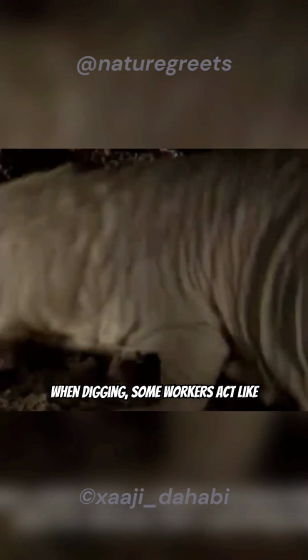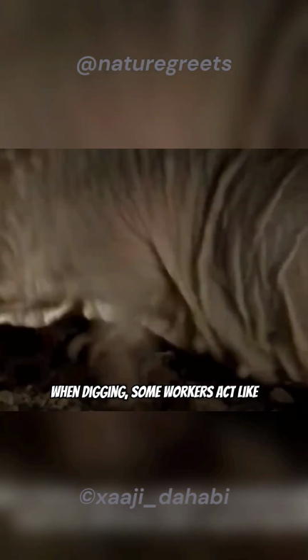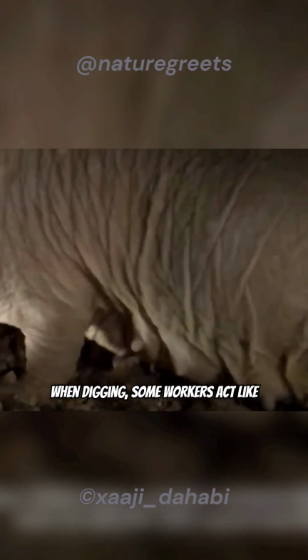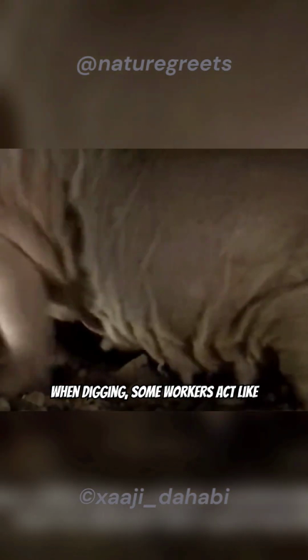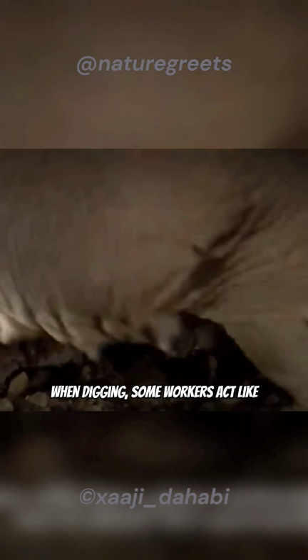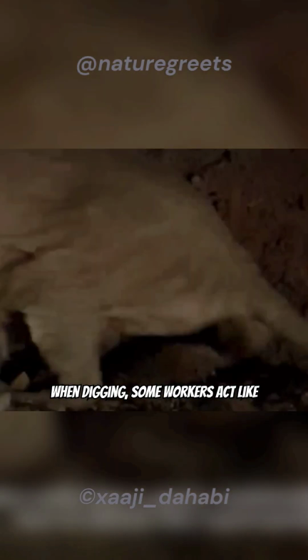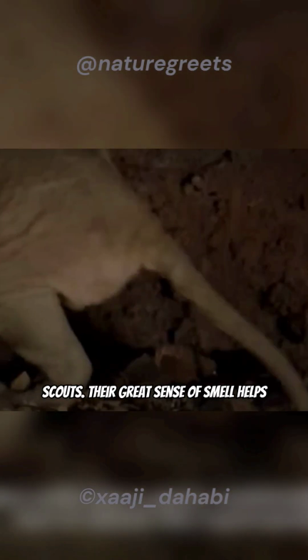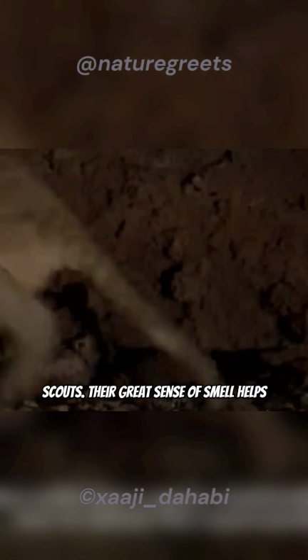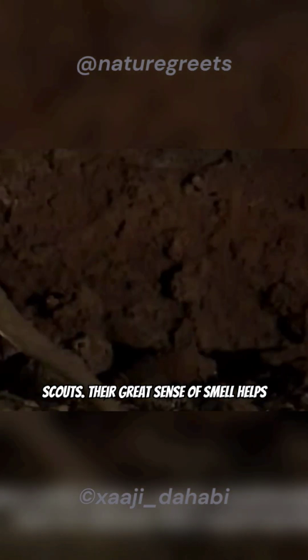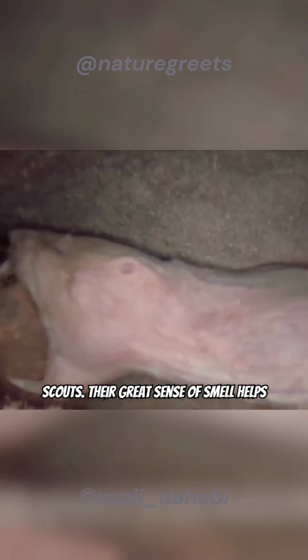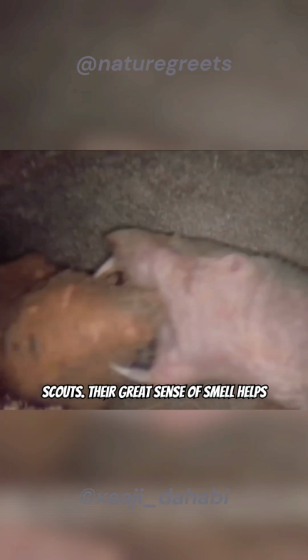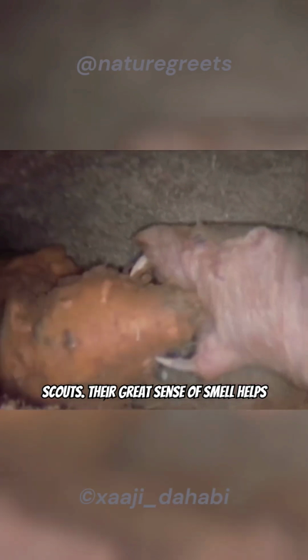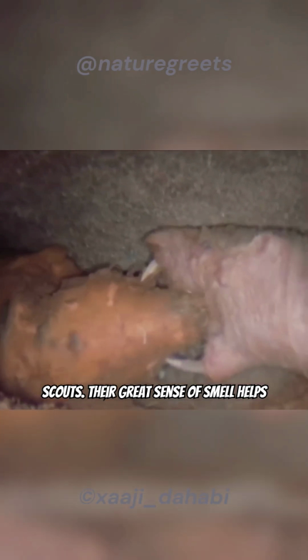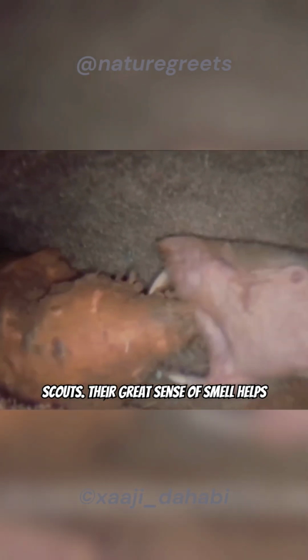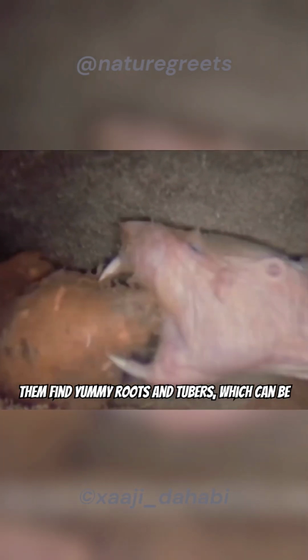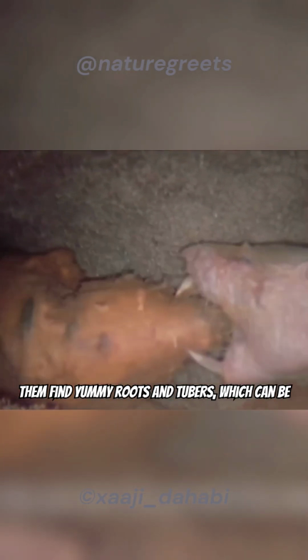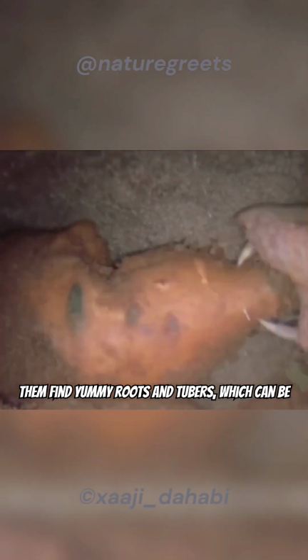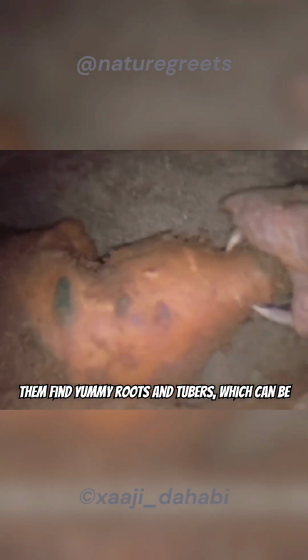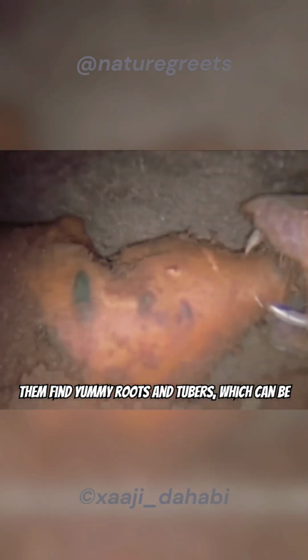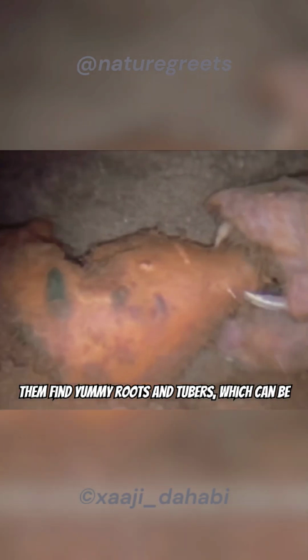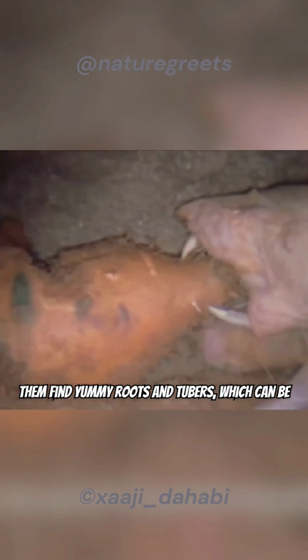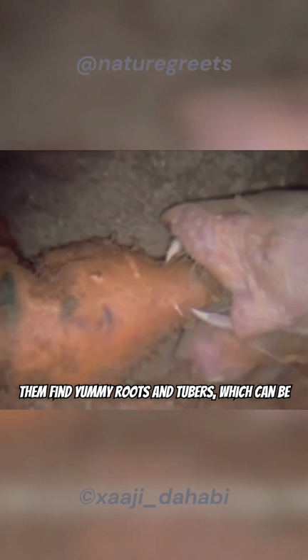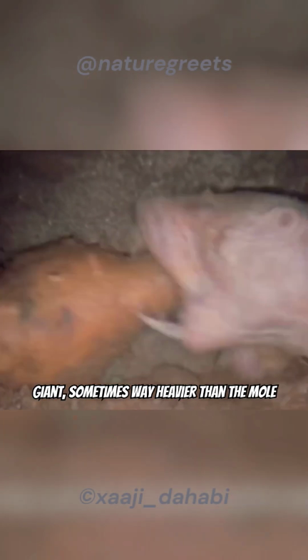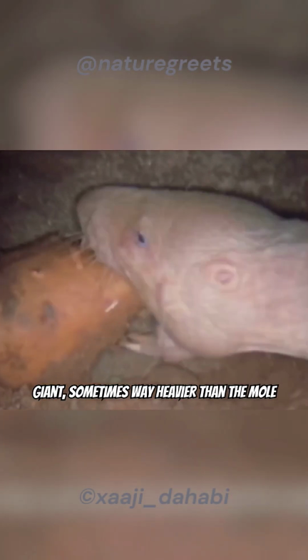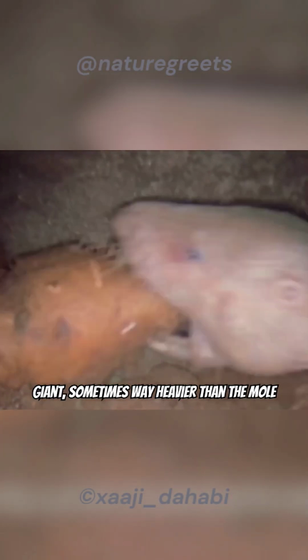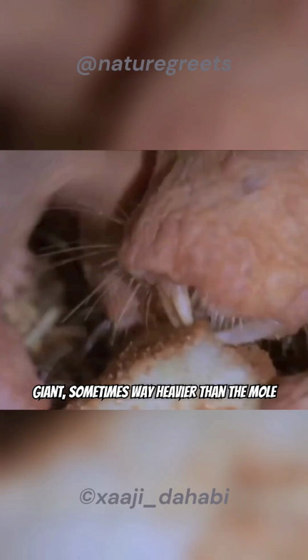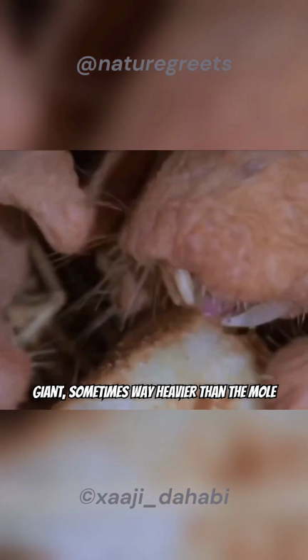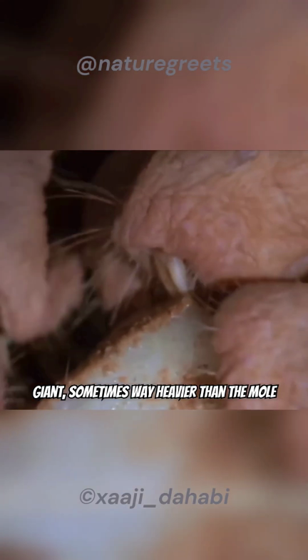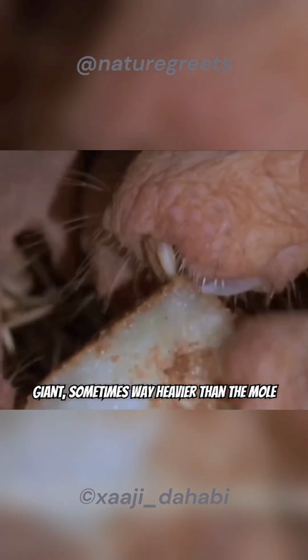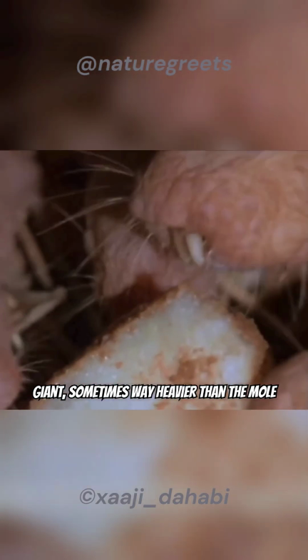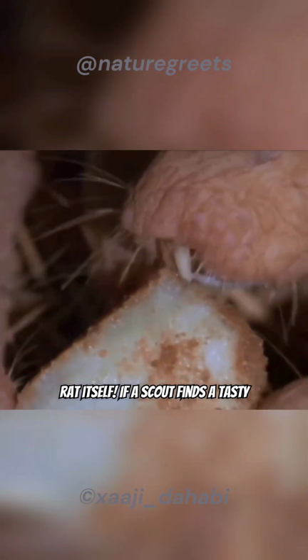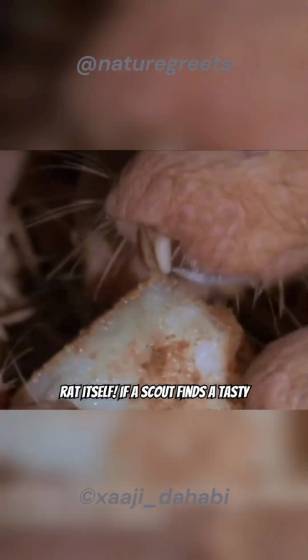When digging, some workers act like scouts. Their great sense of smell helps them find roots and tubers, which can be giant — sometimes way heavier than the mole rat itself.